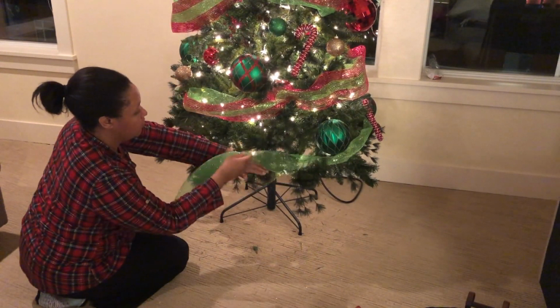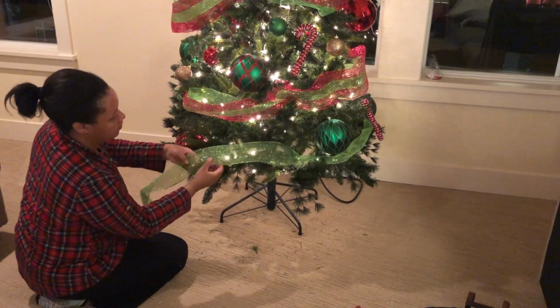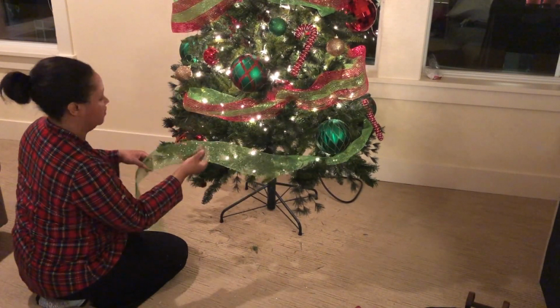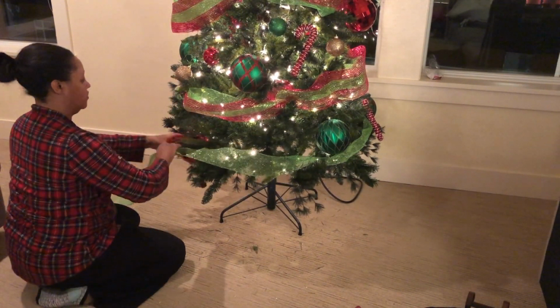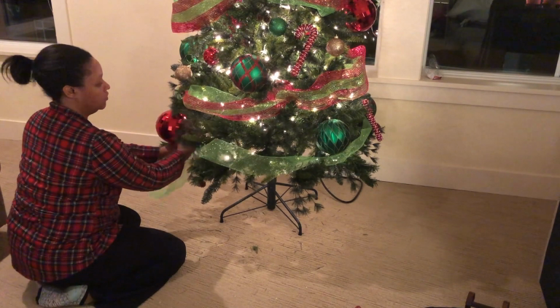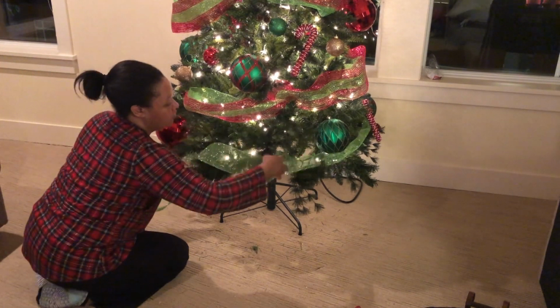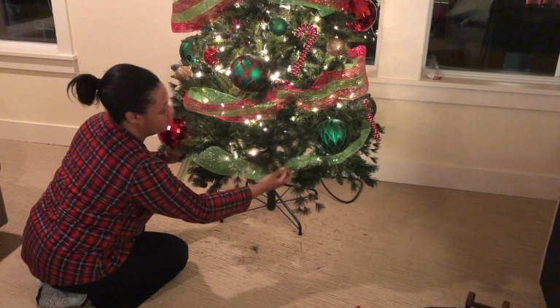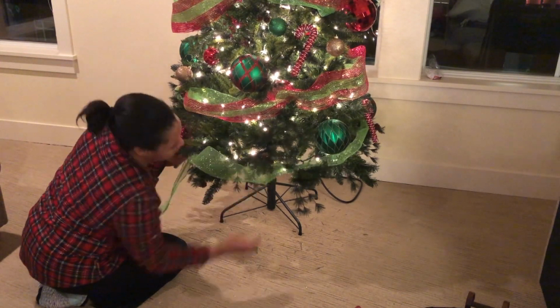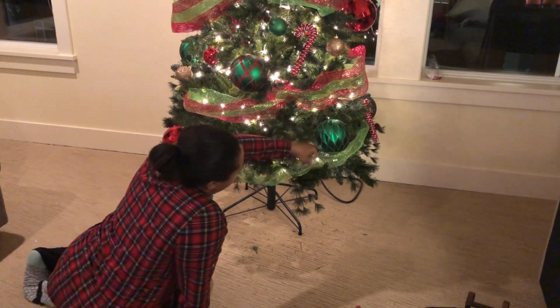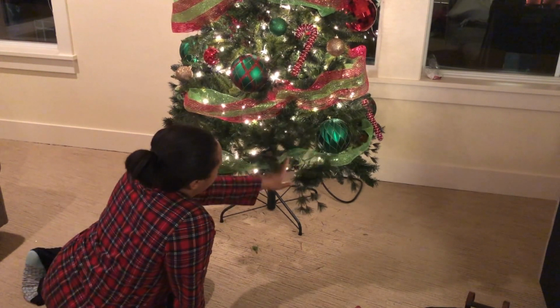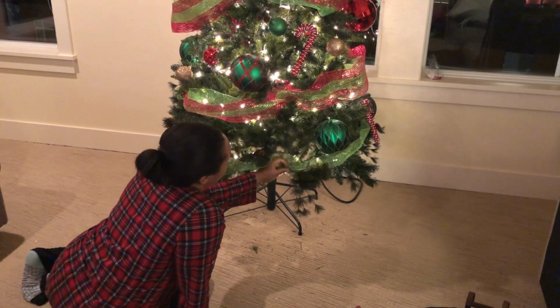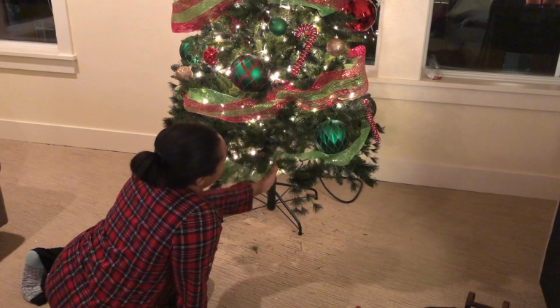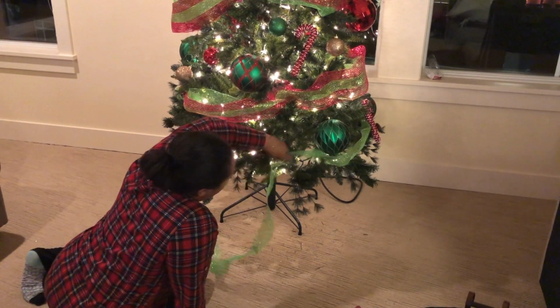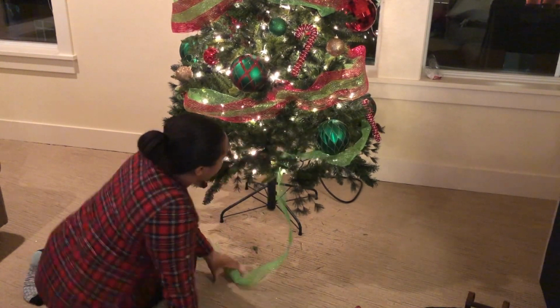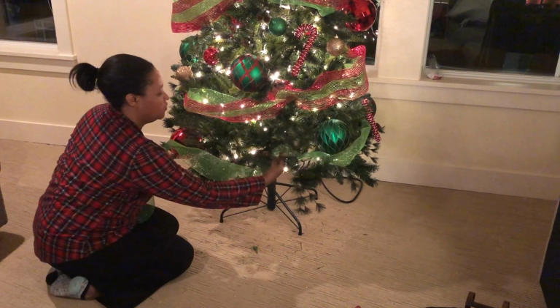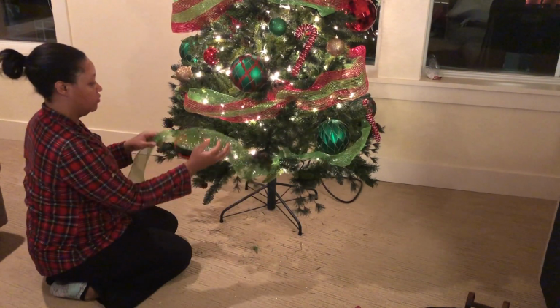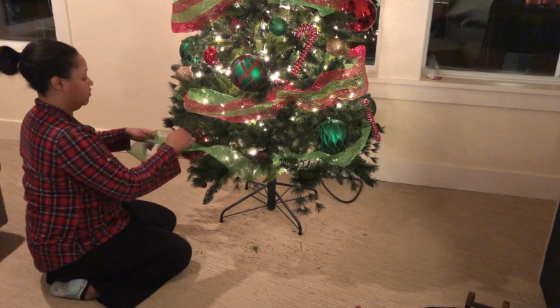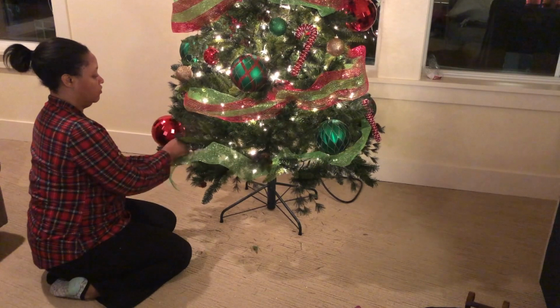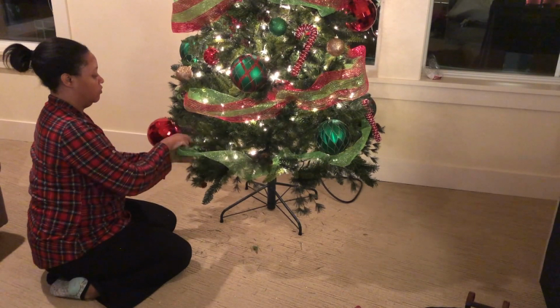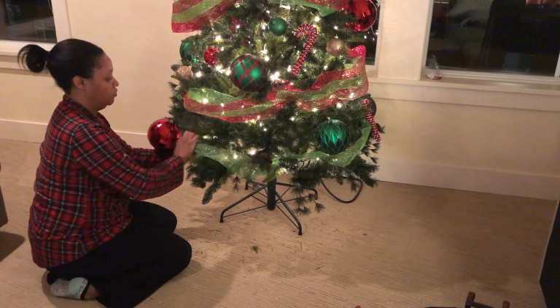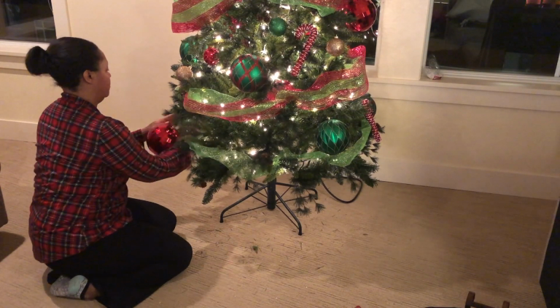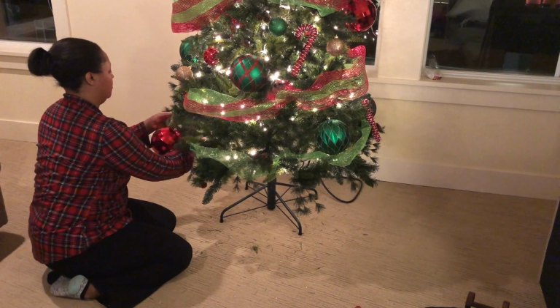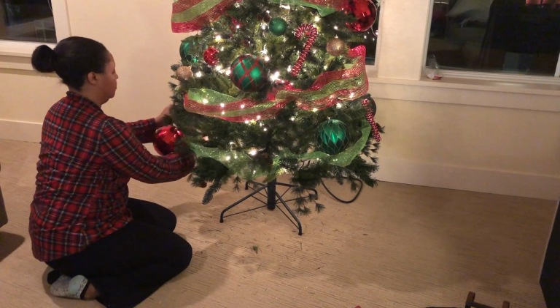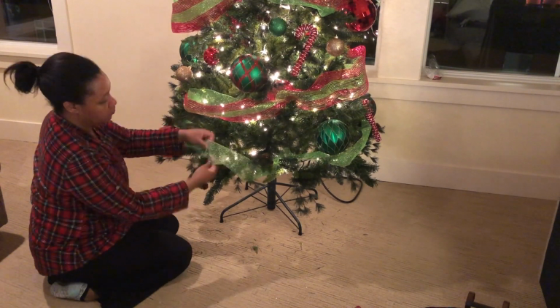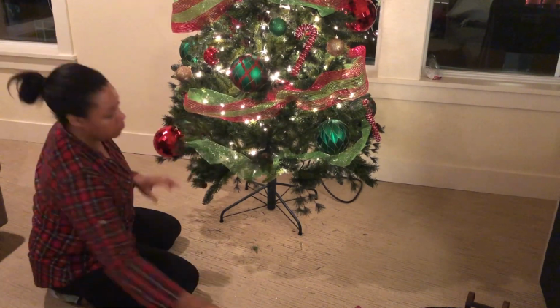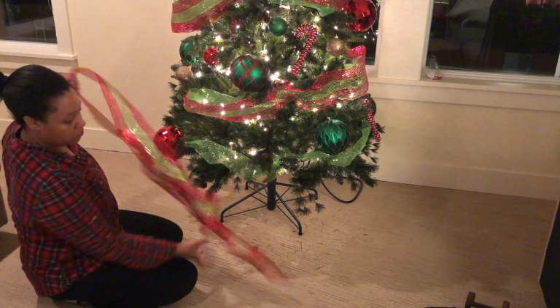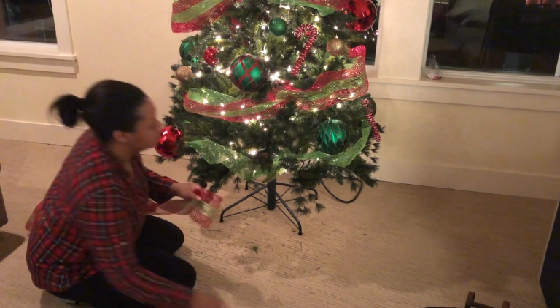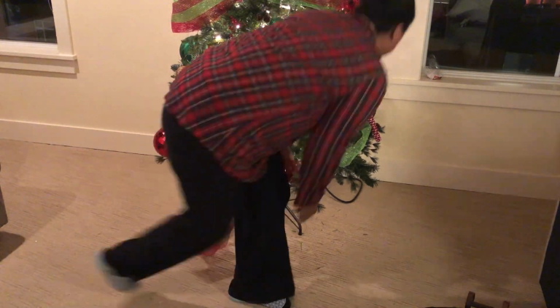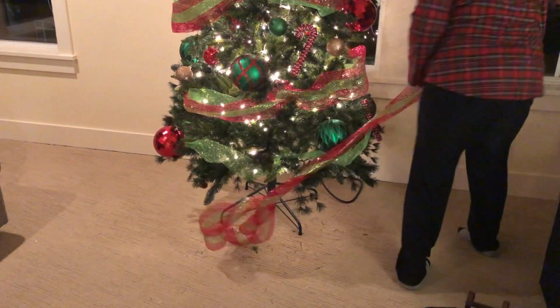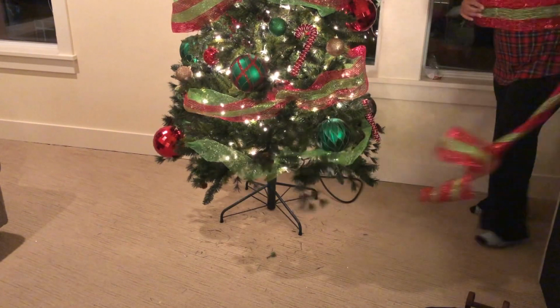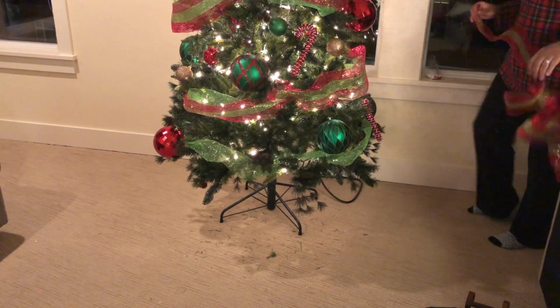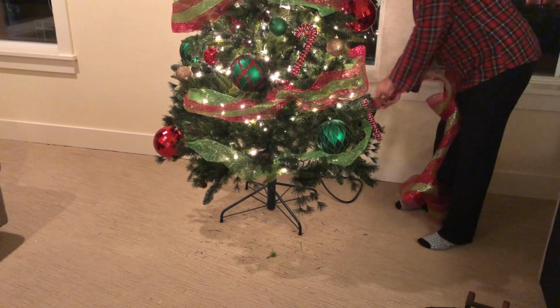Now that I've finished the tree I know exactly what tree skirt I want. I'm just hoping it's still there at Hobby Lobby. If it's not there, I'm not going to lie — I was going to threaten to take everything back, but I'm just kidding. I'll just go with a different skirt. Let's just hope it's still there!